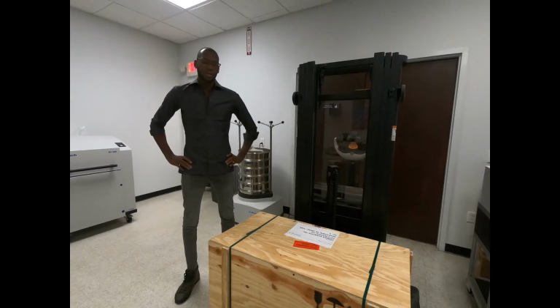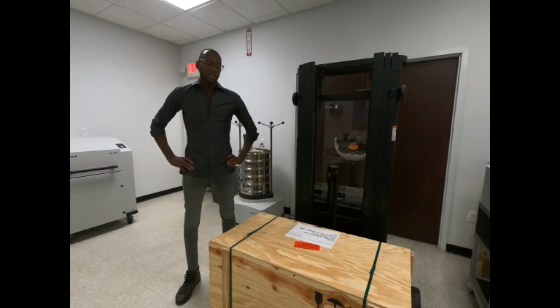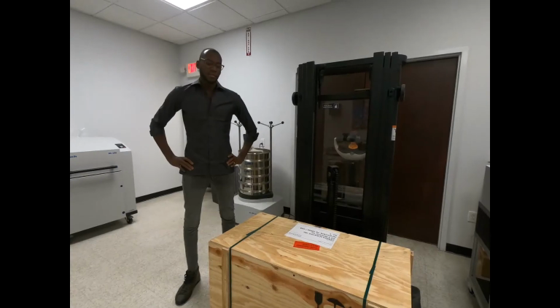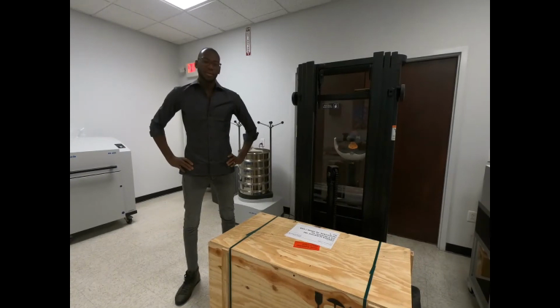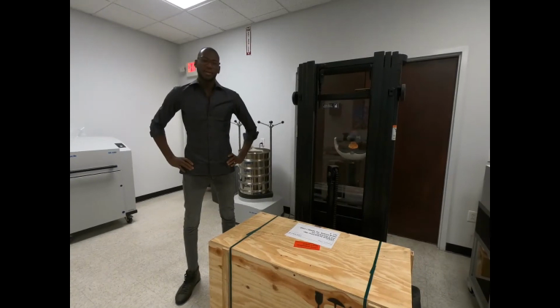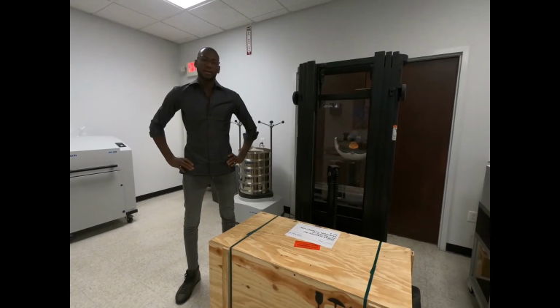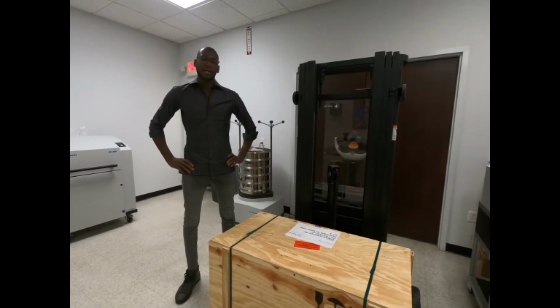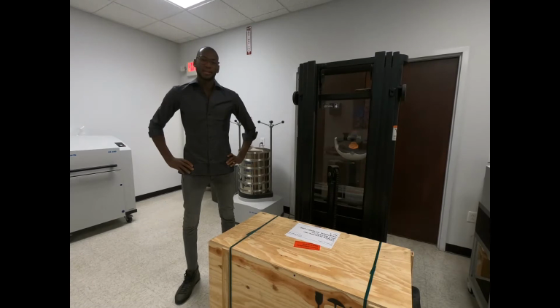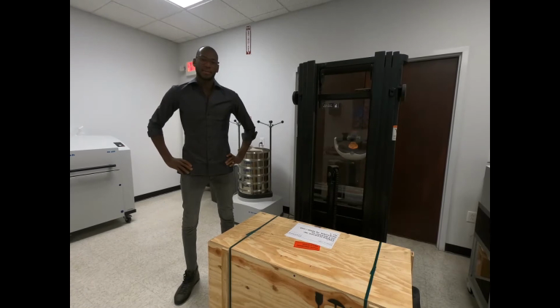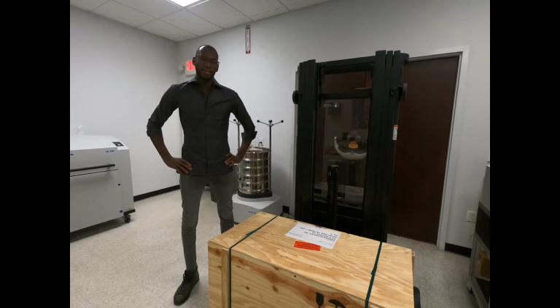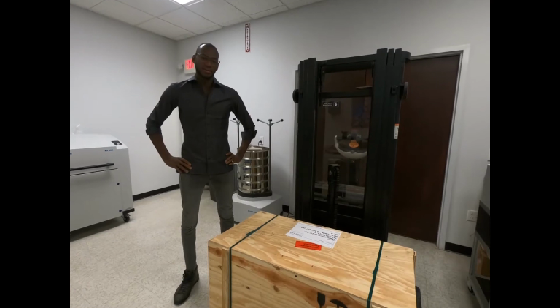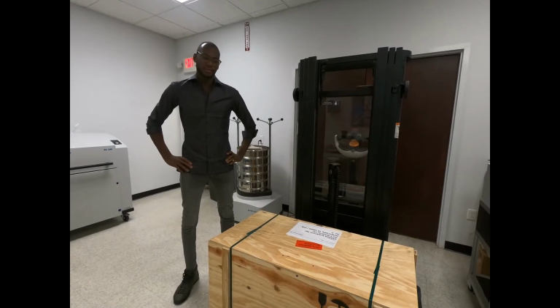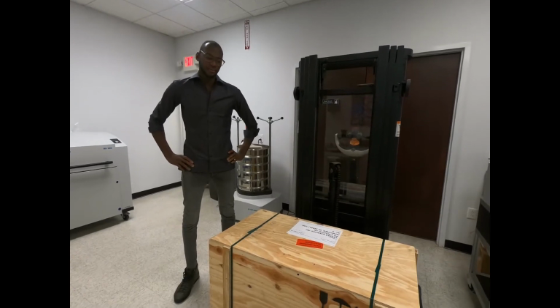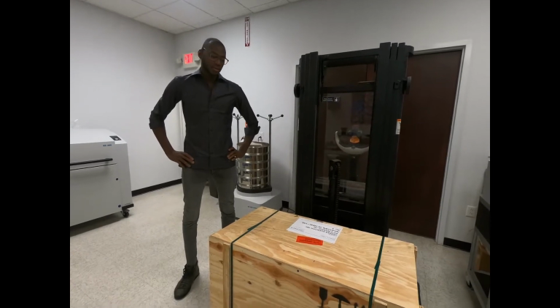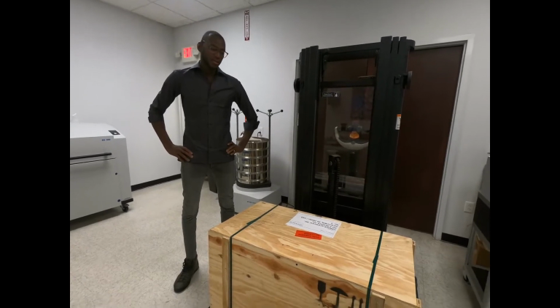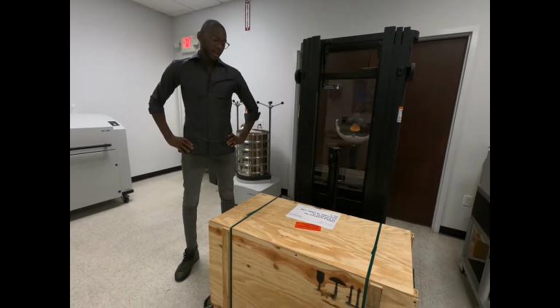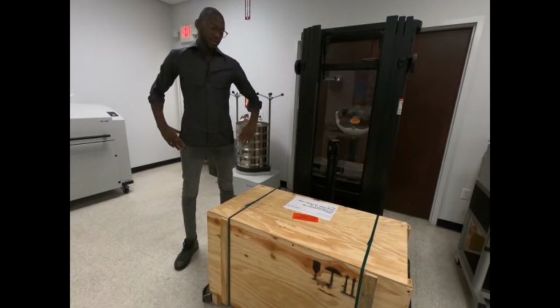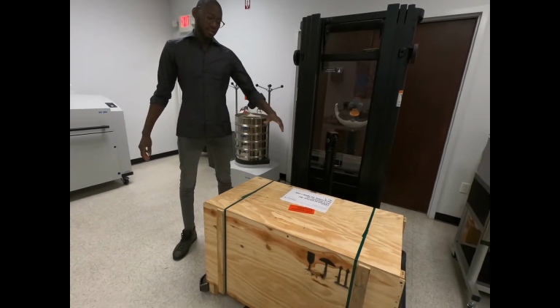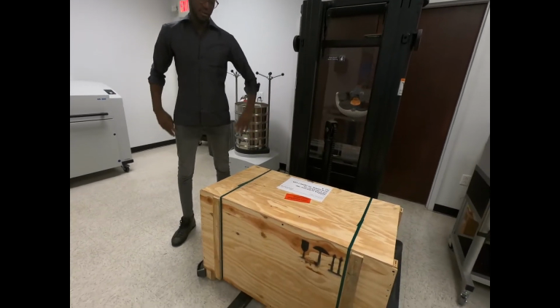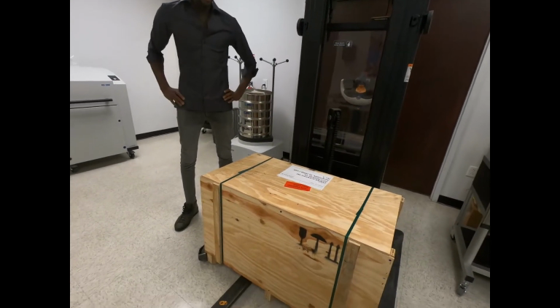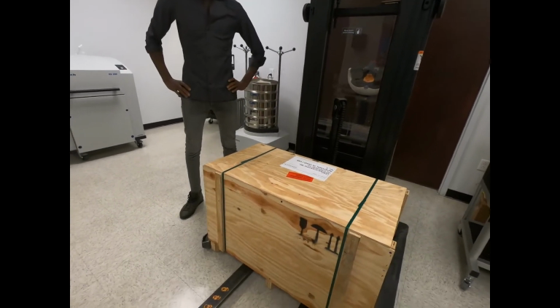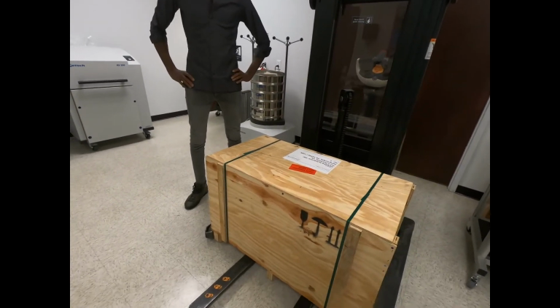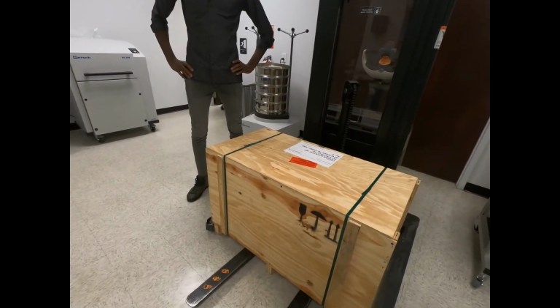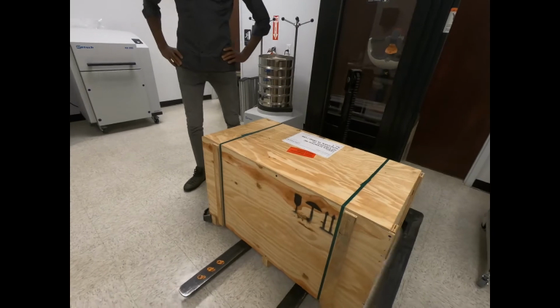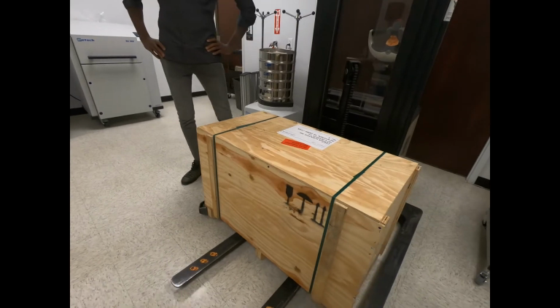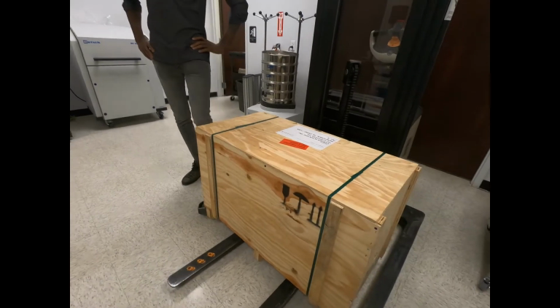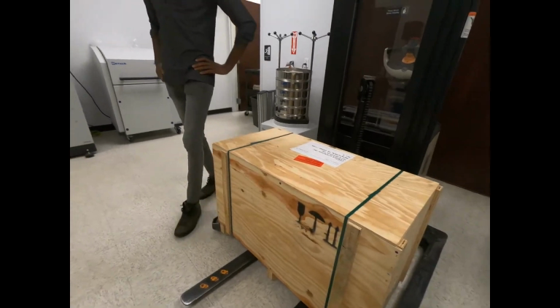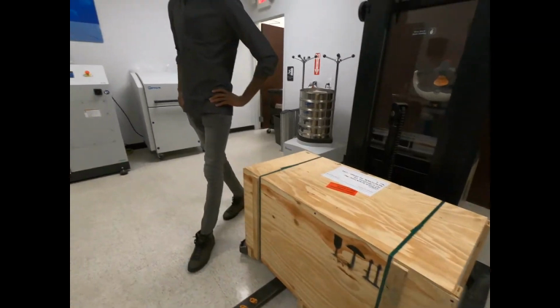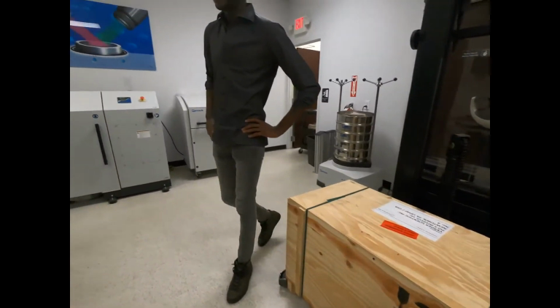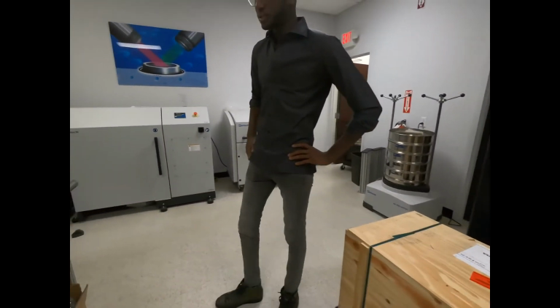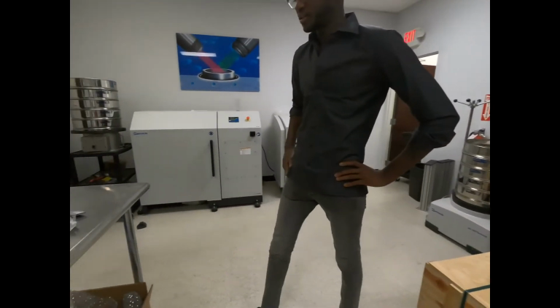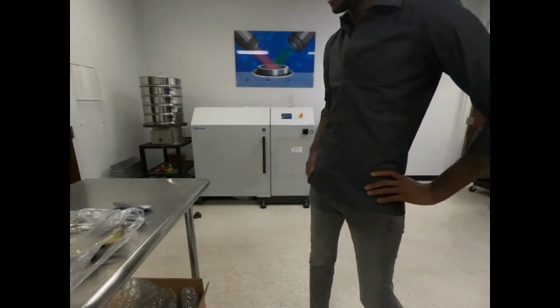Today I'm going to demonstrate how to unbox and set up your brand new TM200. This is how the unit is going to arrive on a pallet, and you'll need a few tools for the installation.